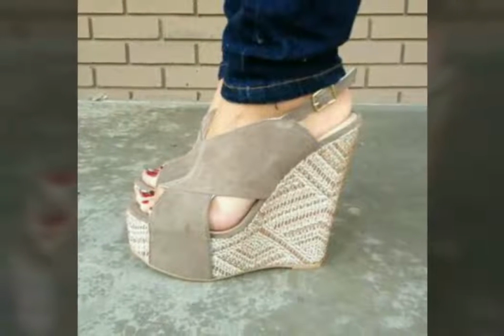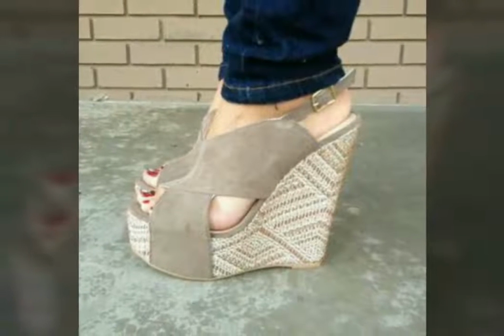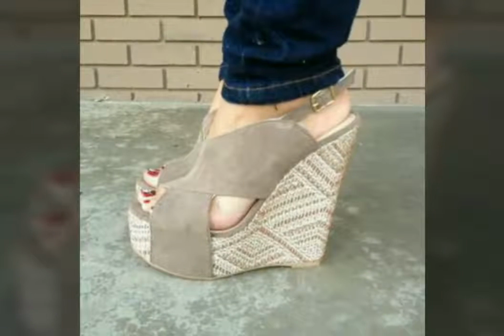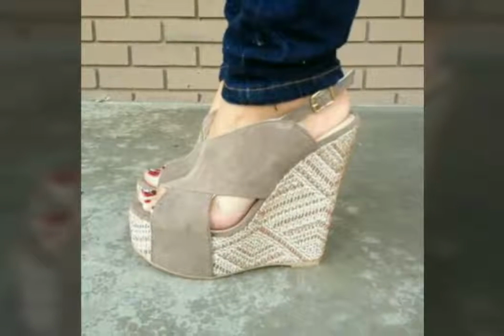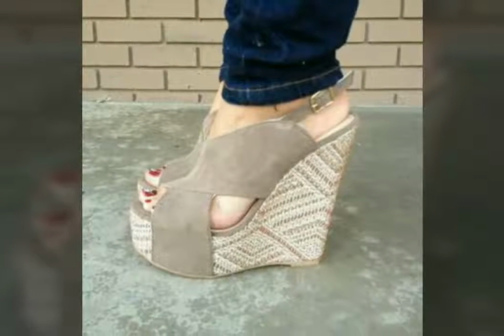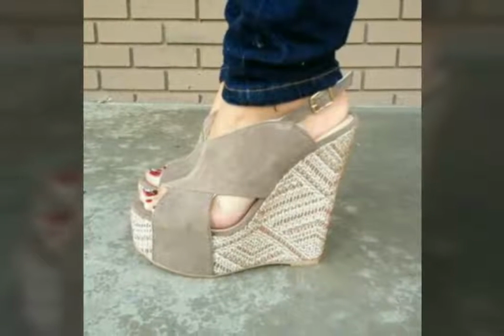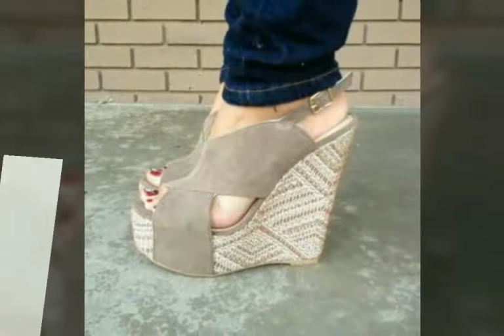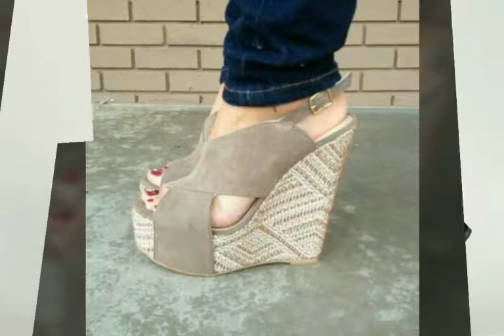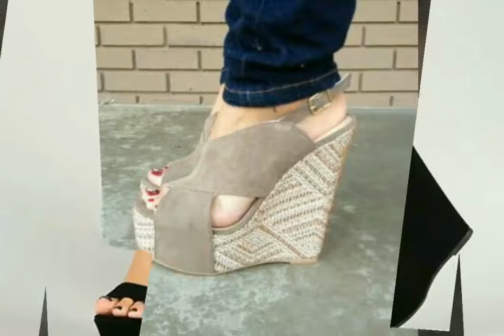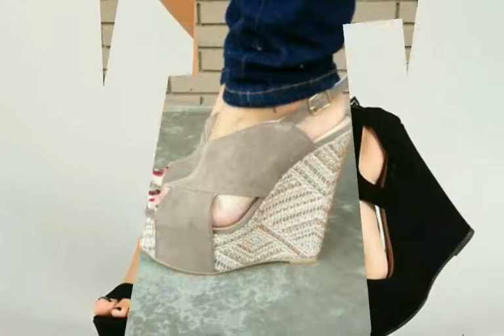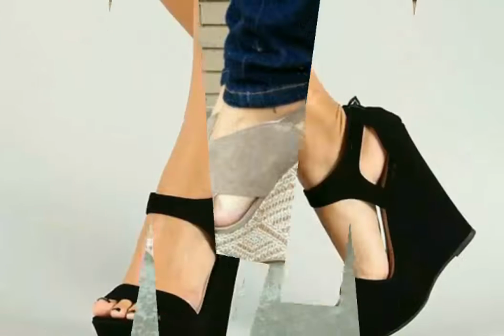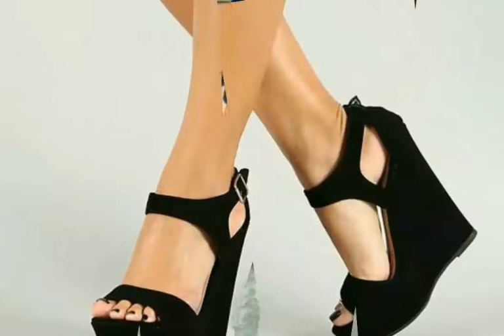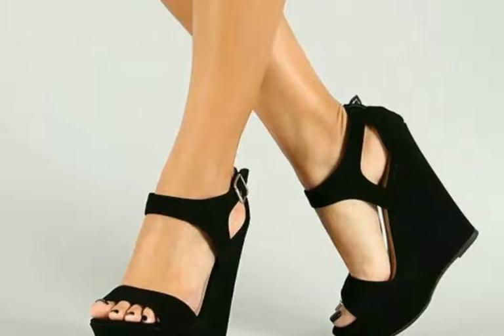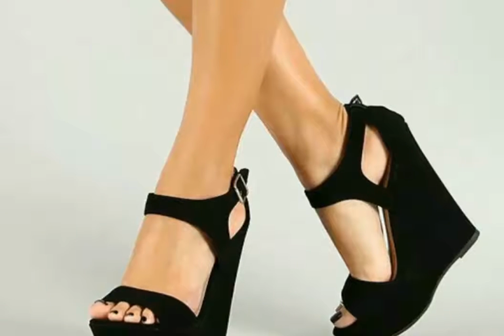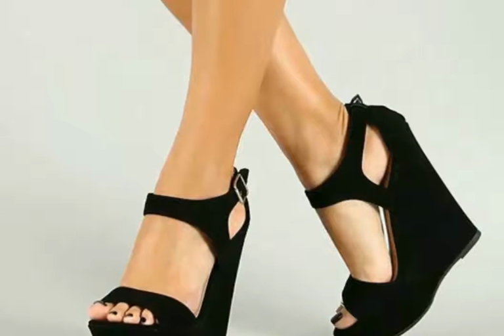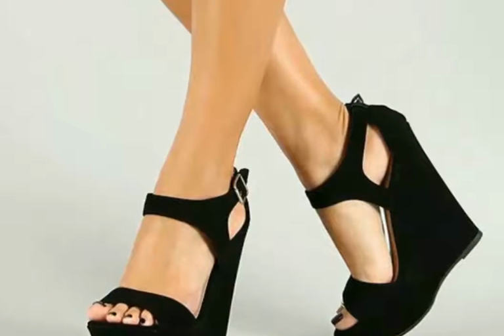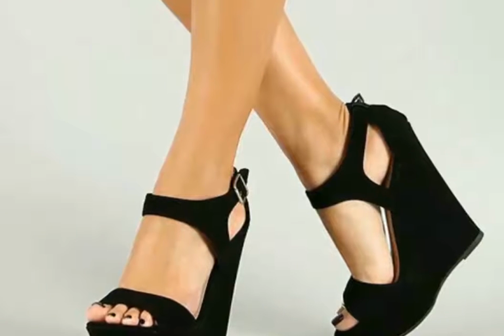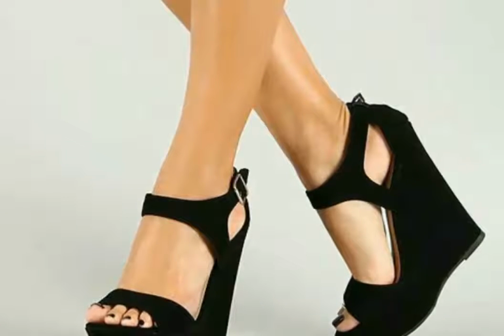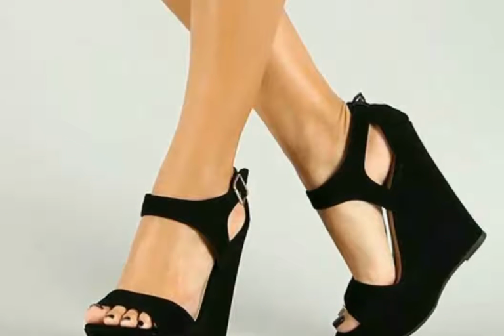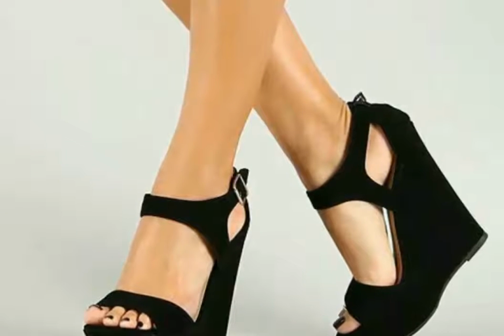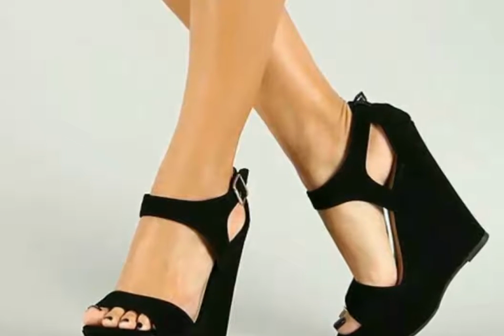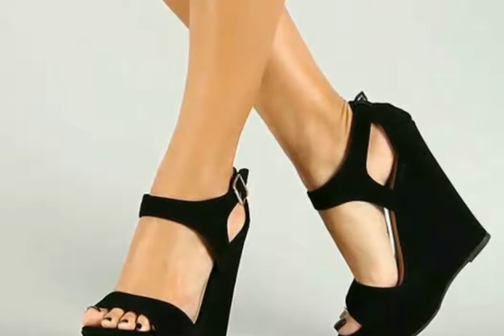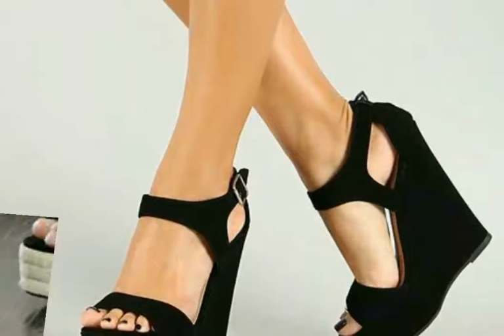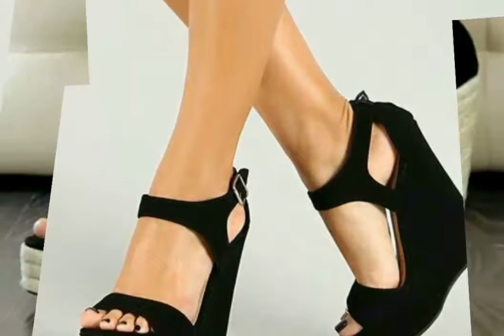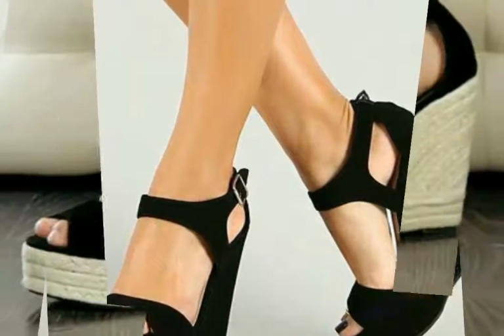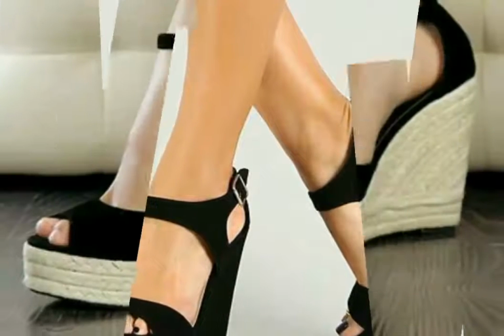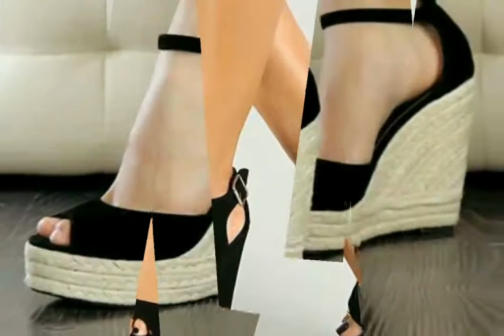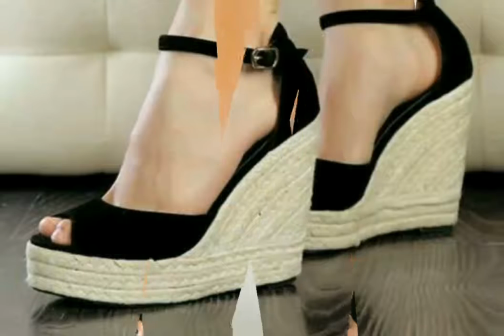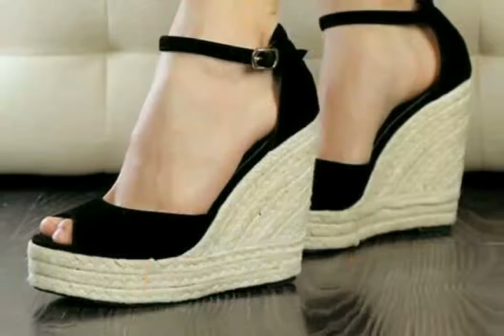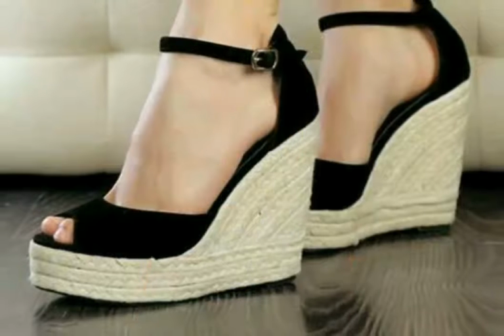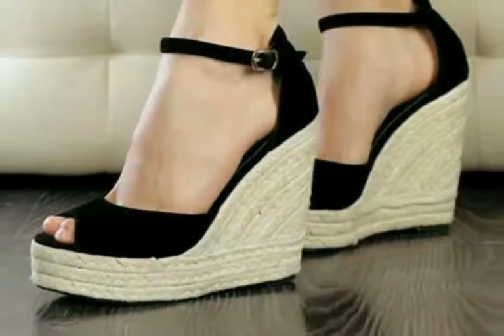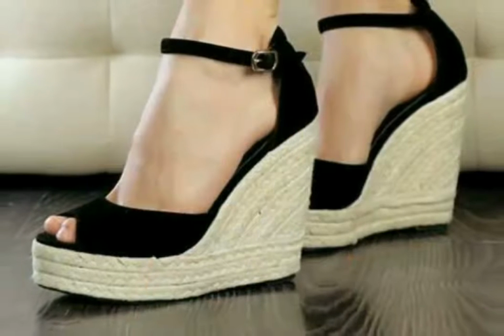You can find these types of beautiful formal wear shoes in different colors as well. Whatever your favorite color or whatever your dress color, you can find a match. All designs are very beautiful and very attractive.